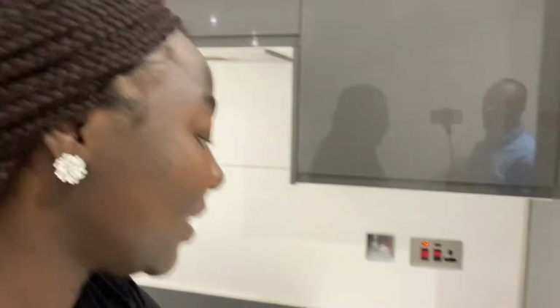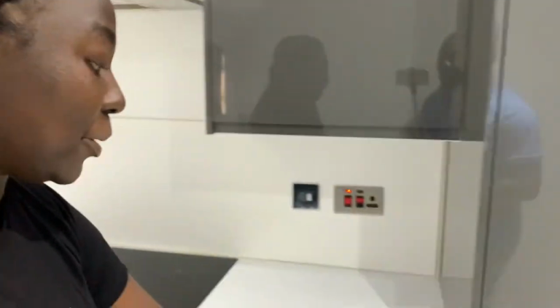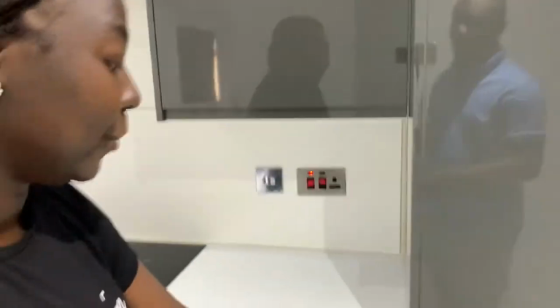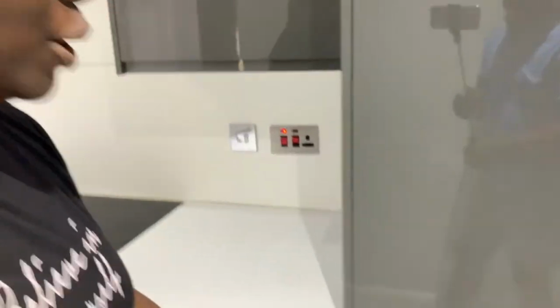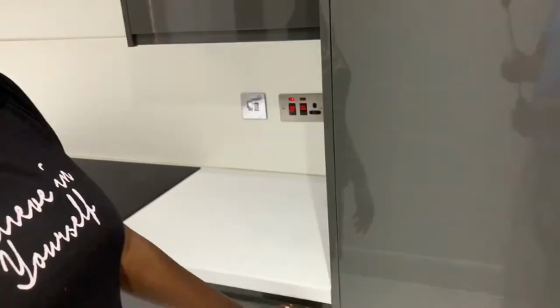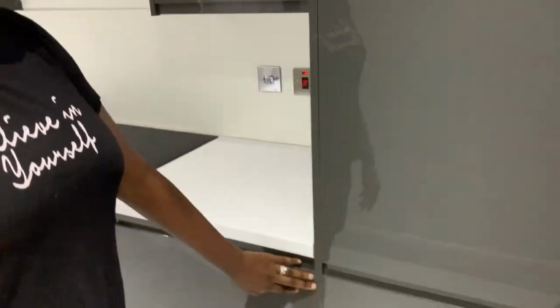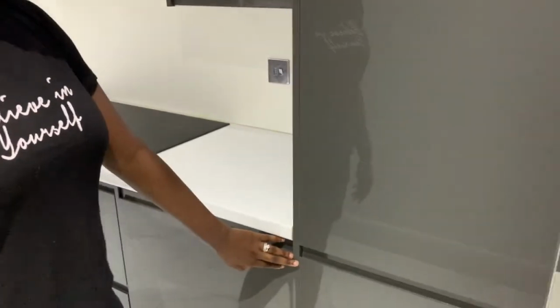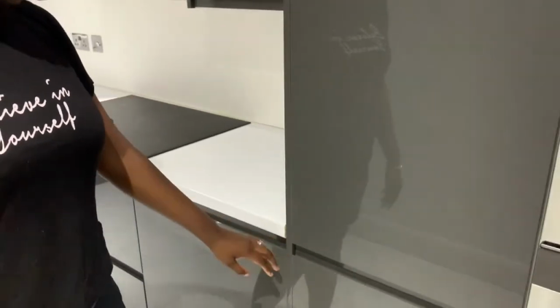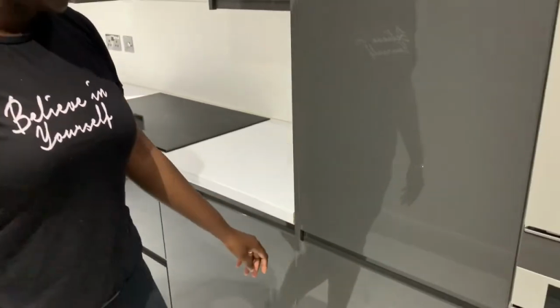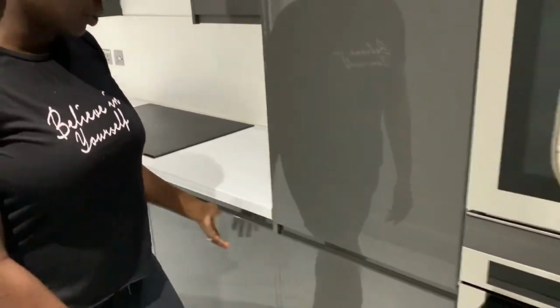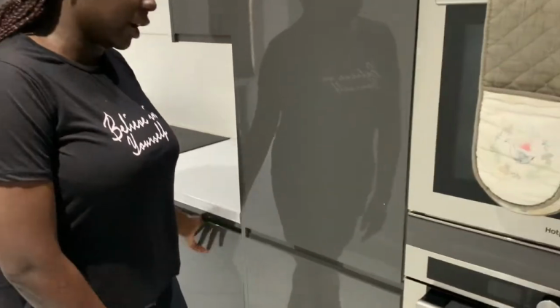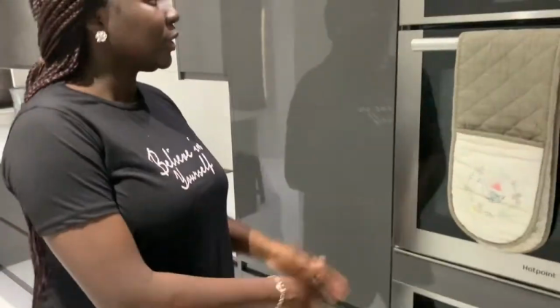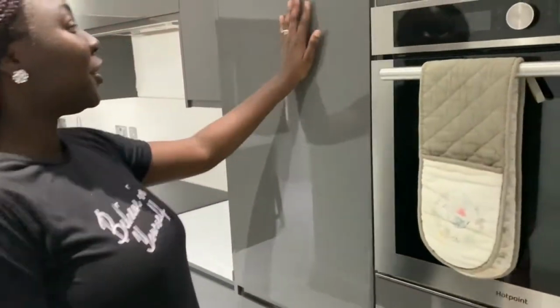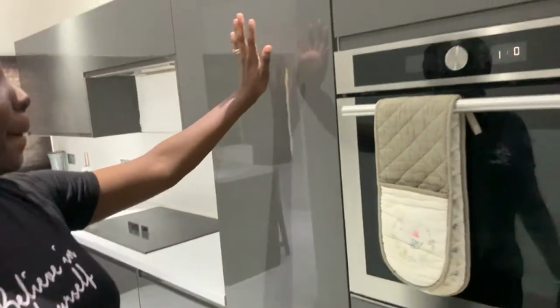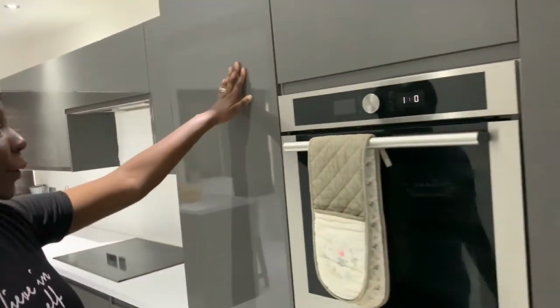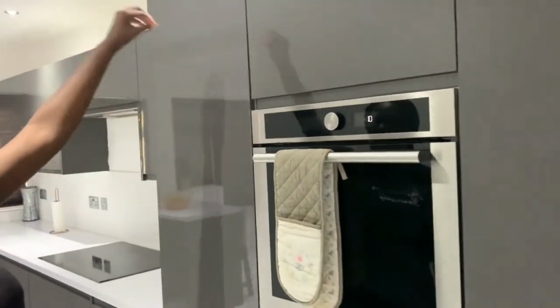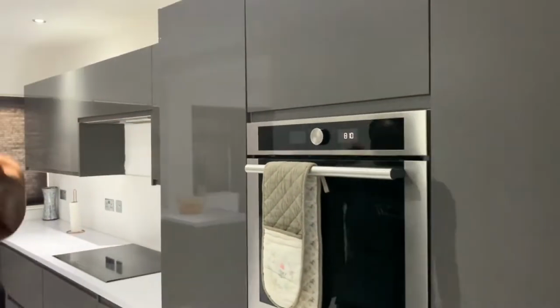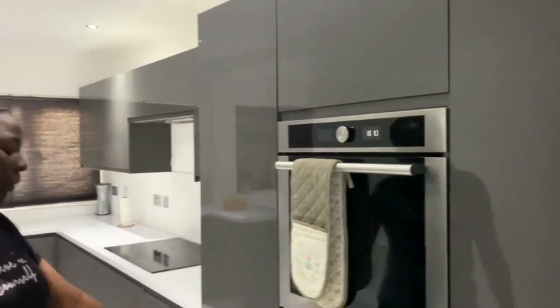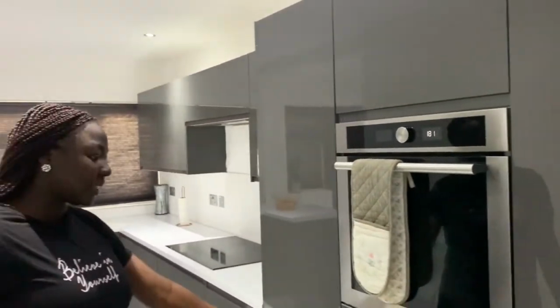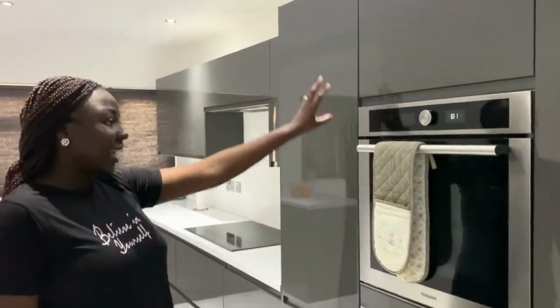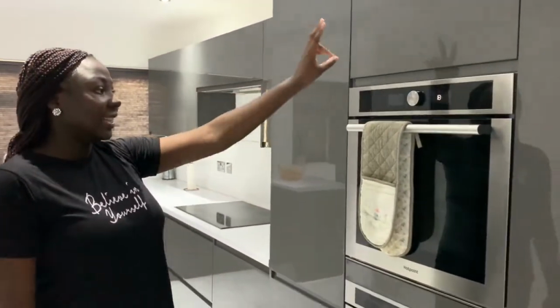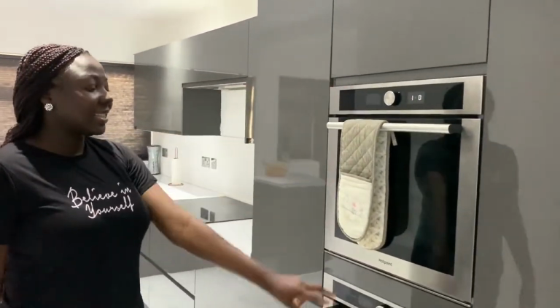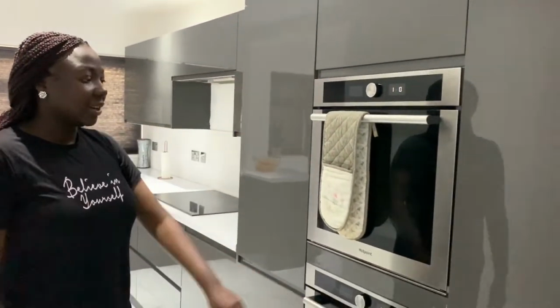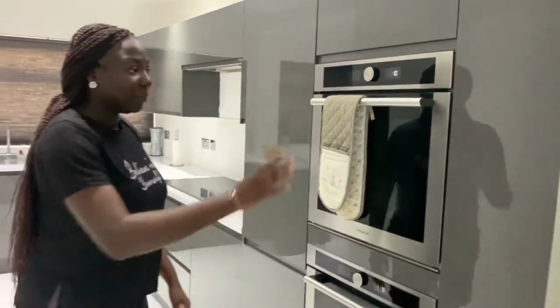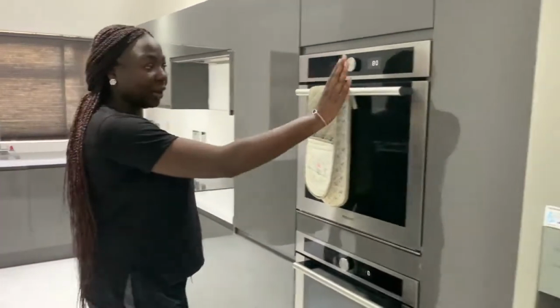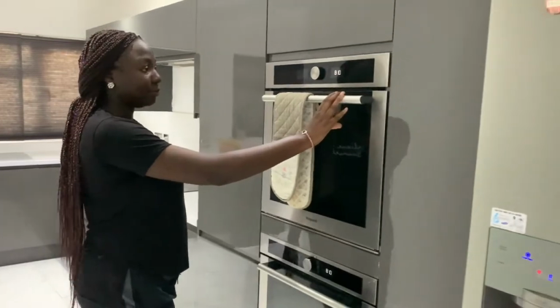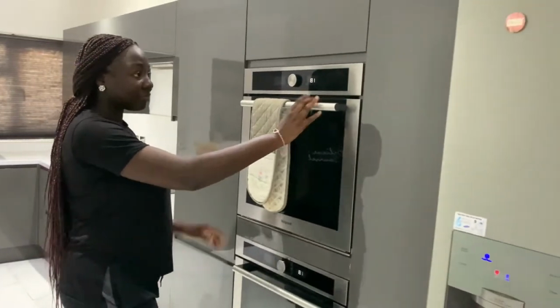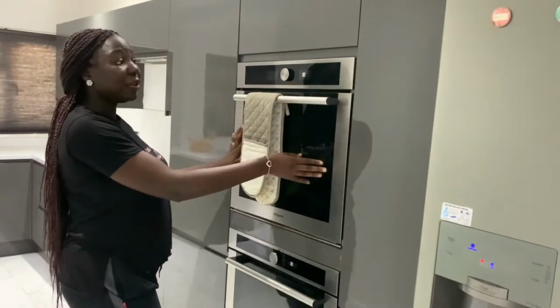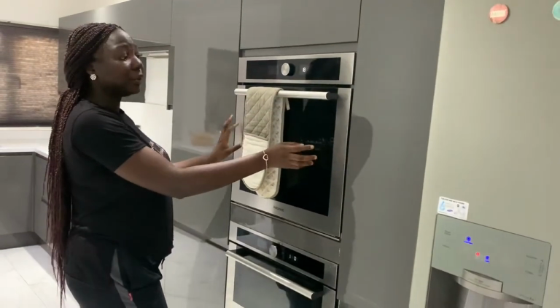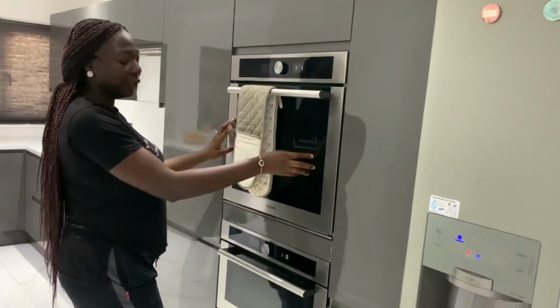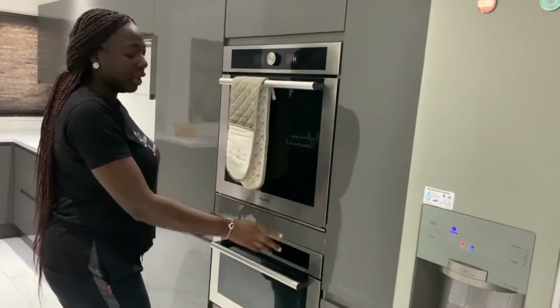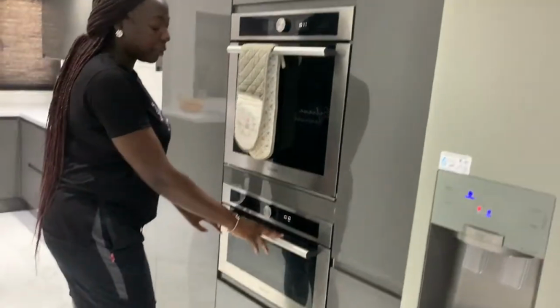This is the washing machine, currently doing some washing — it's actually a washer-dryer. Here we keep some bowls and pots, and then this is our grill oven and microwave.